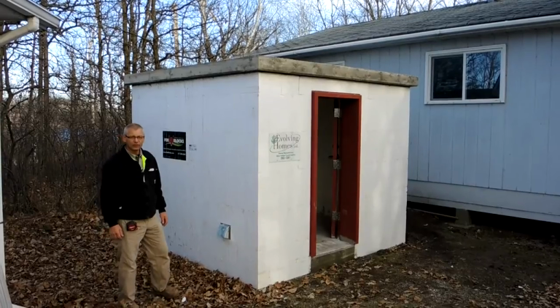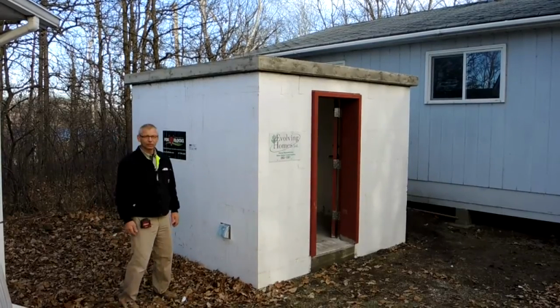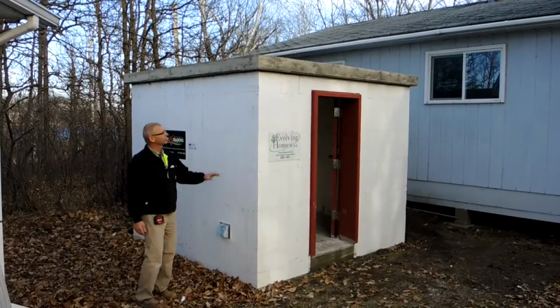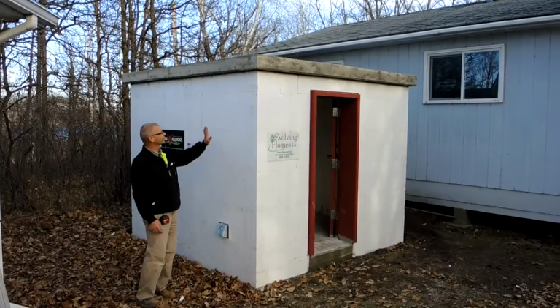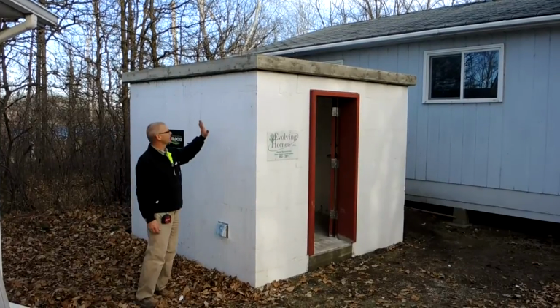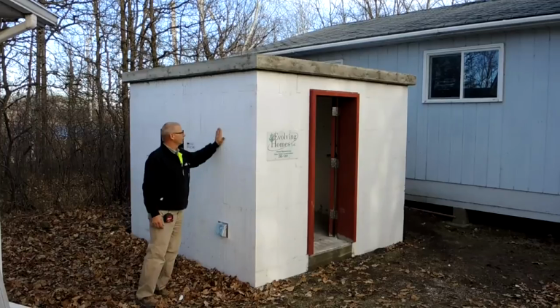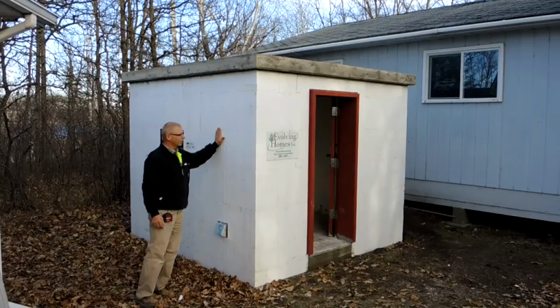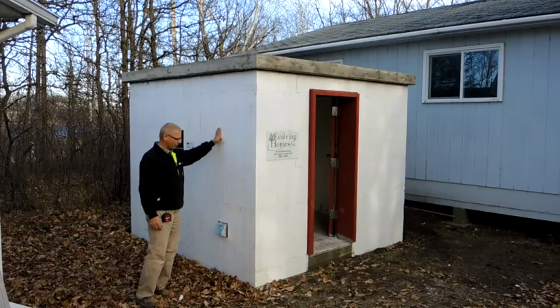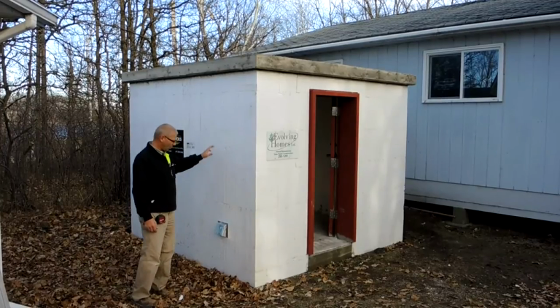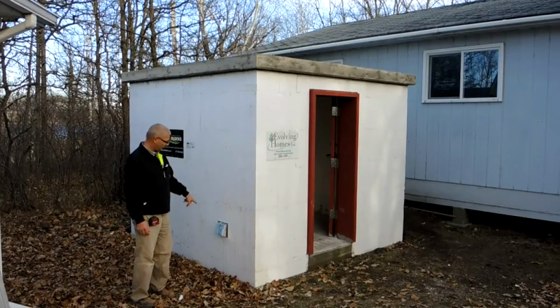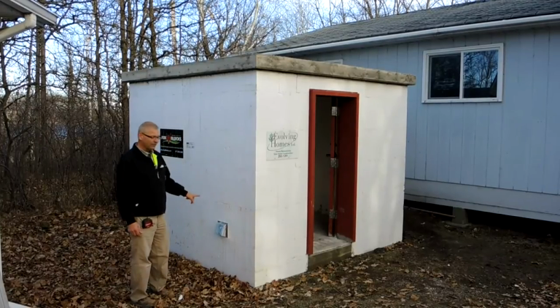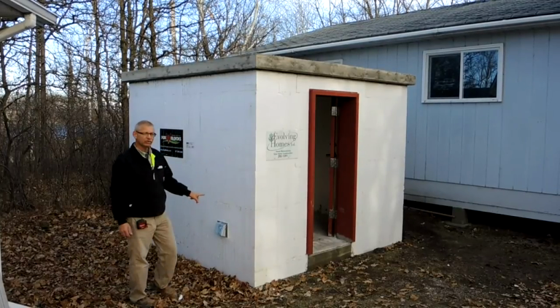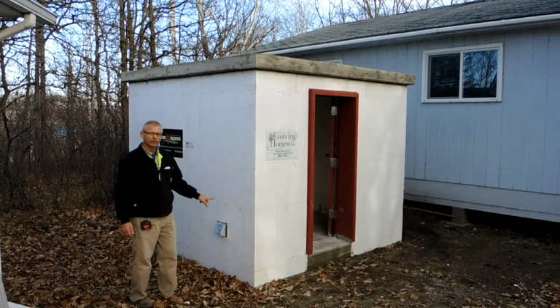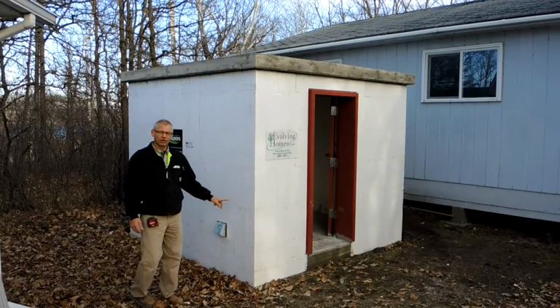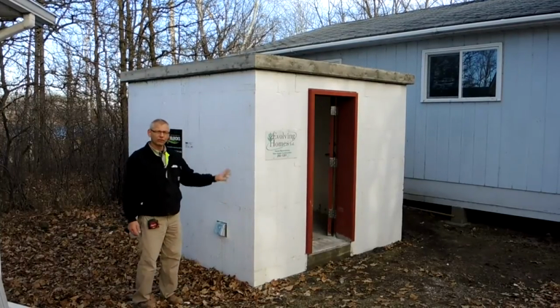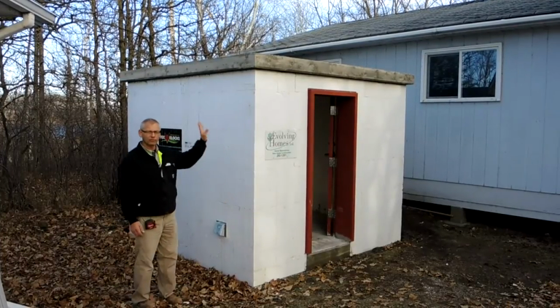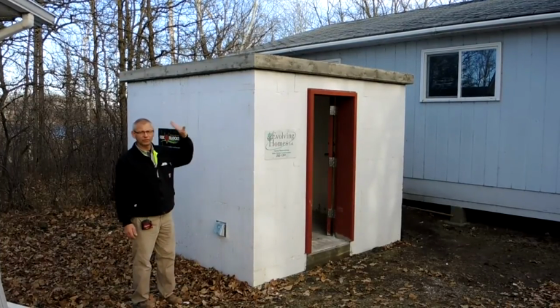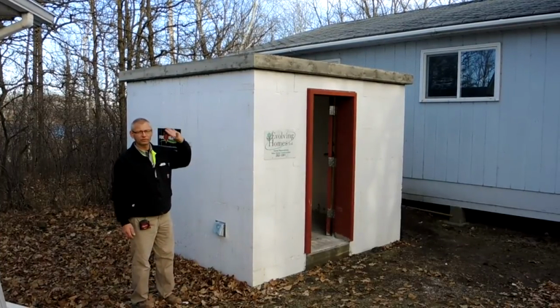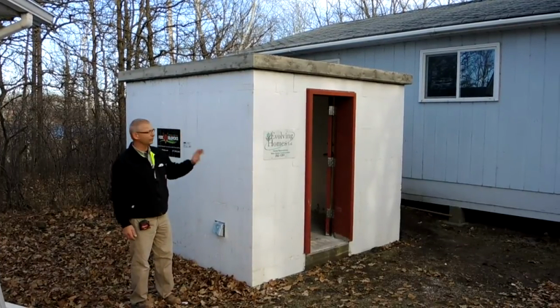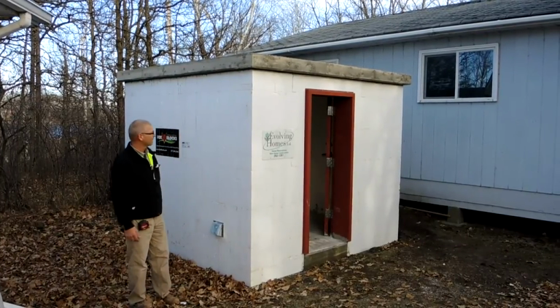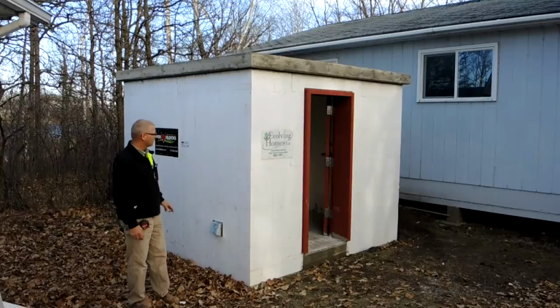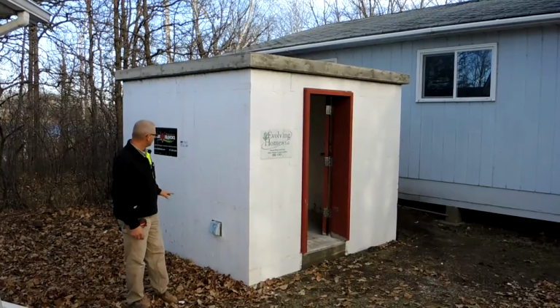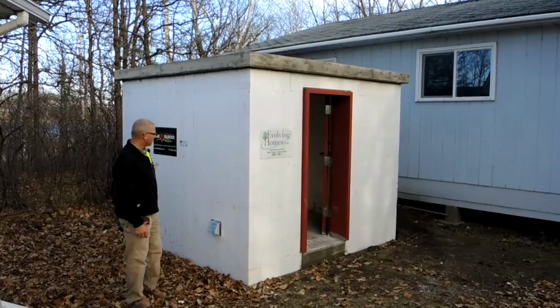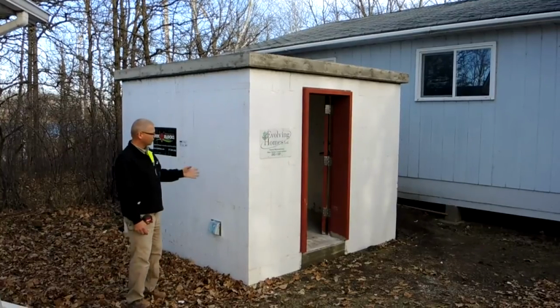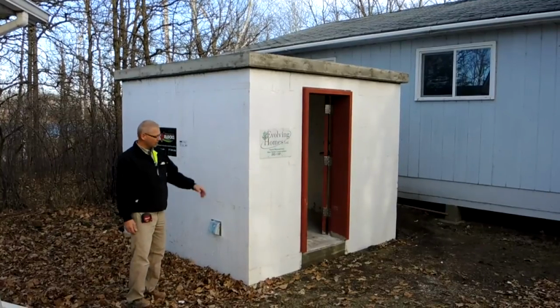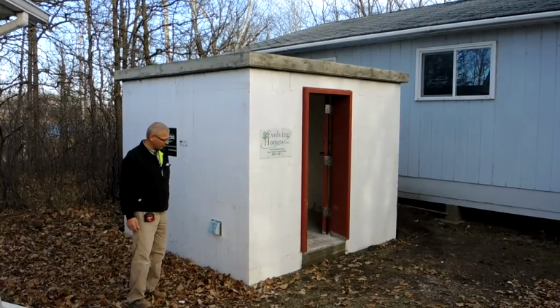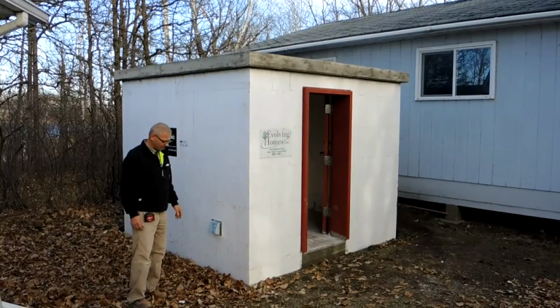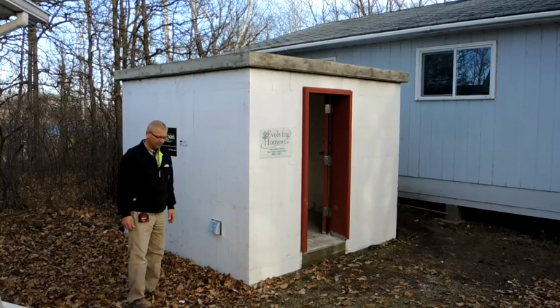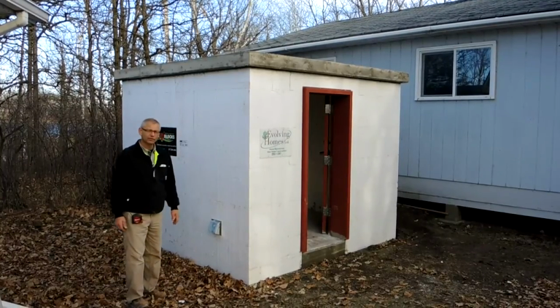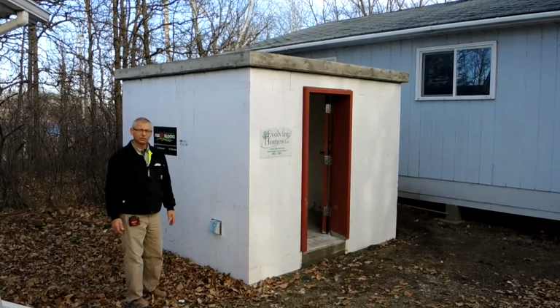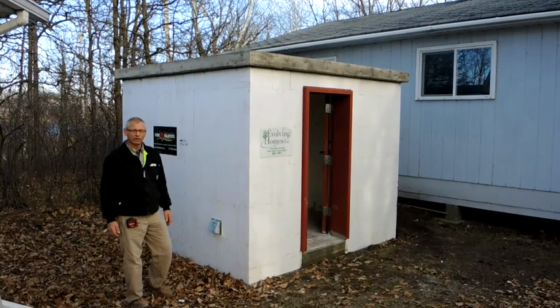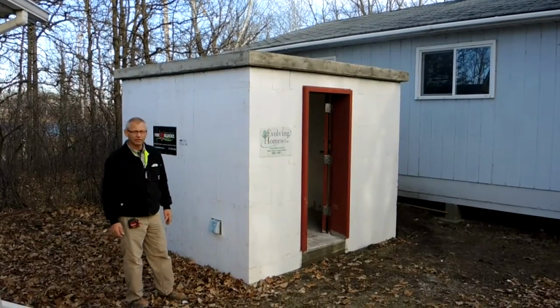We finished this tornado shelter. We've got 4 inch concrete walls, 5 inch thick concrete floor, 5 inch thick roof. It worked out to be 9 foot square on the outside, and it's 7 foot 6 square on the inside.